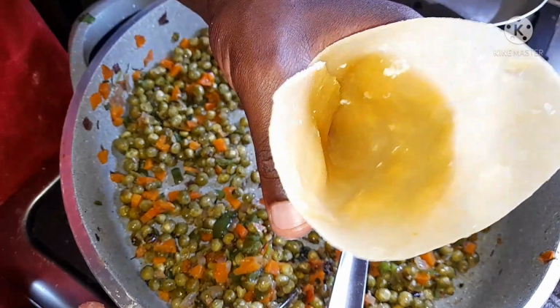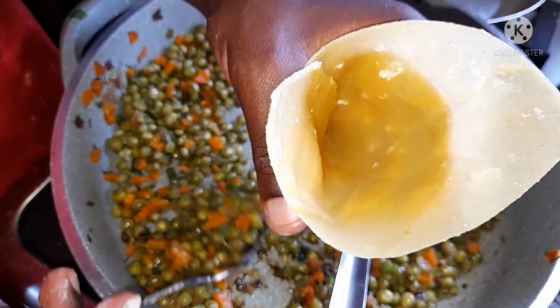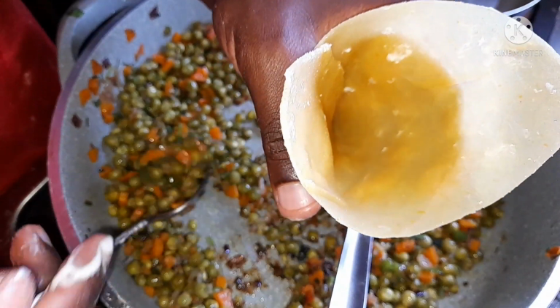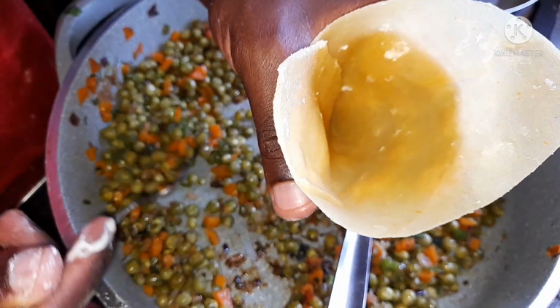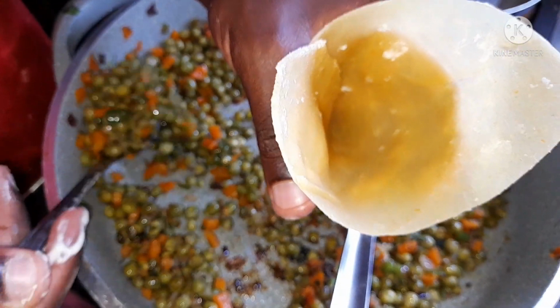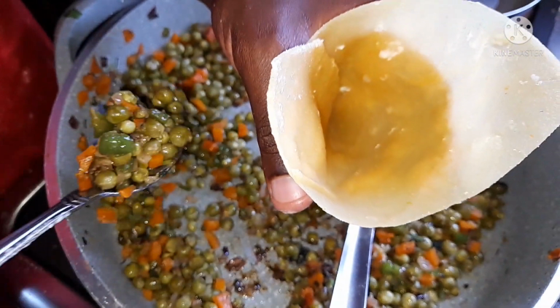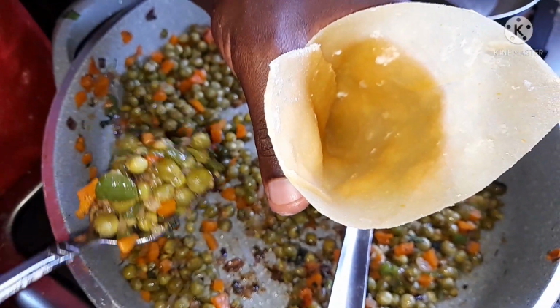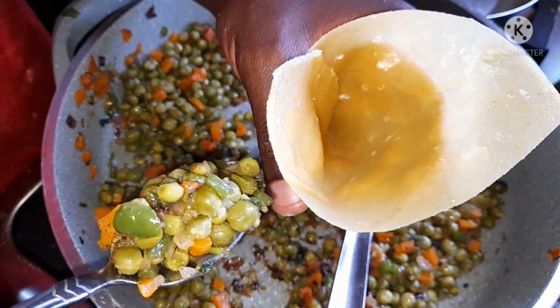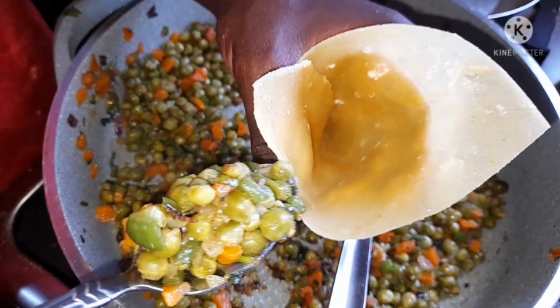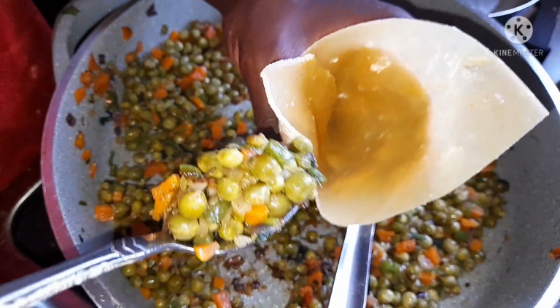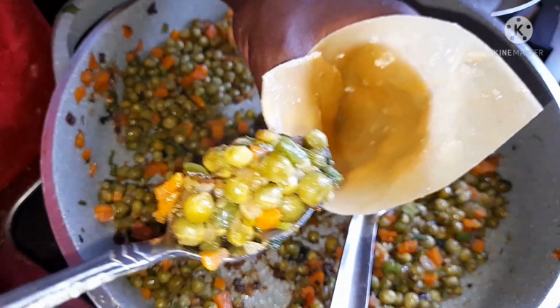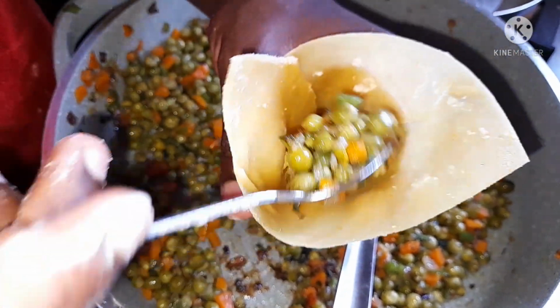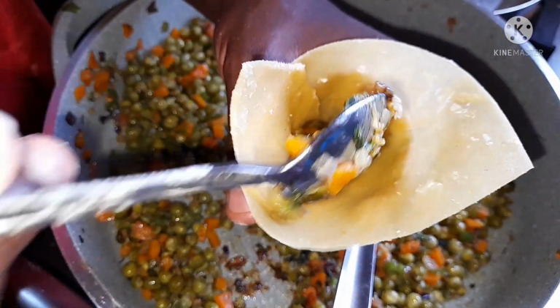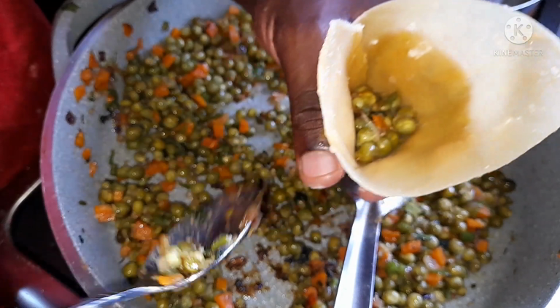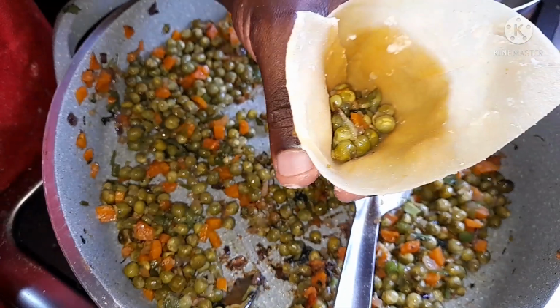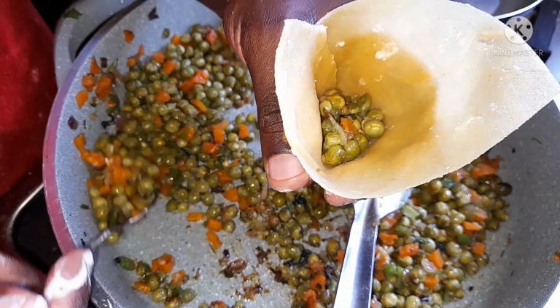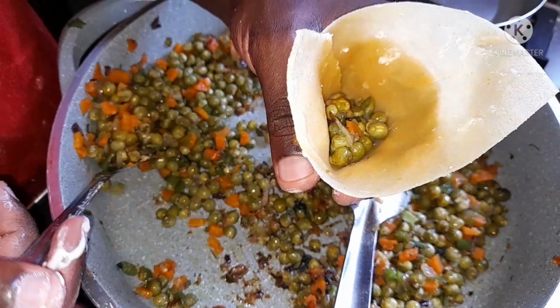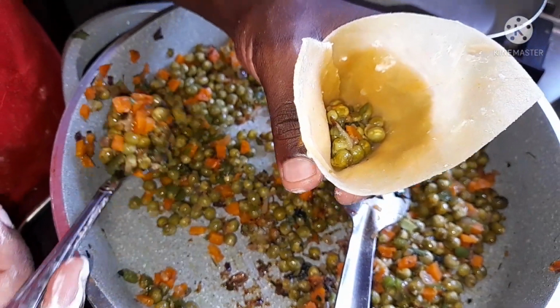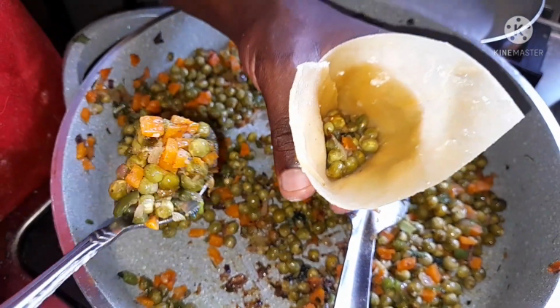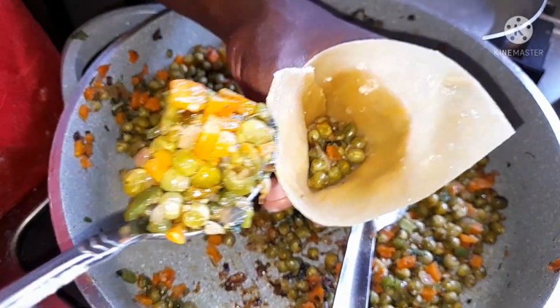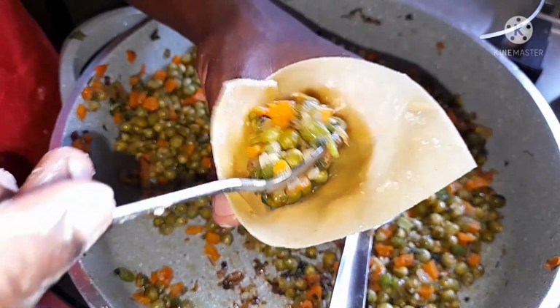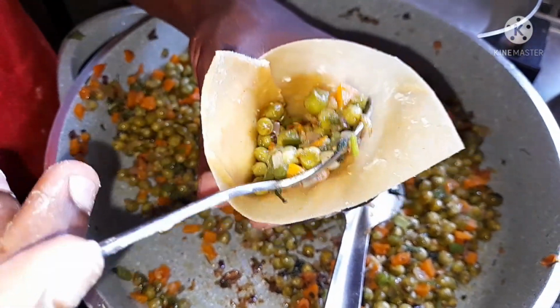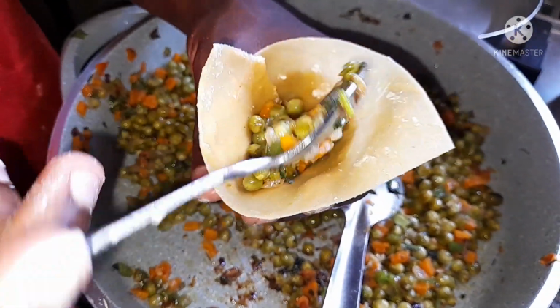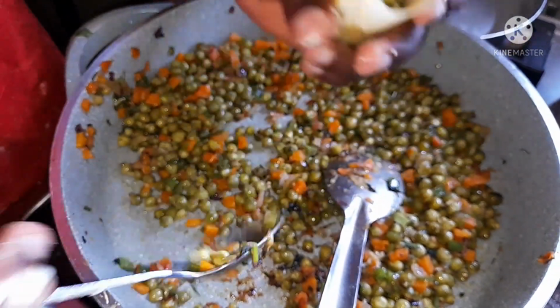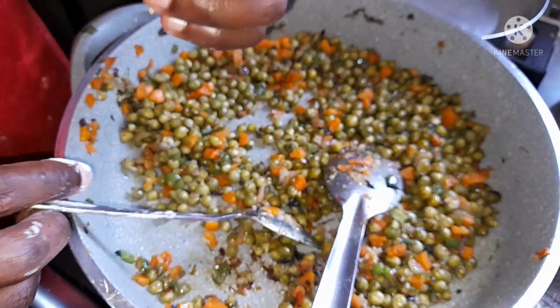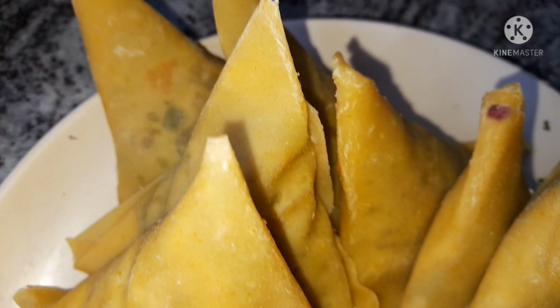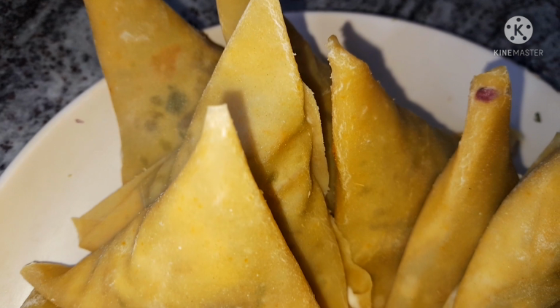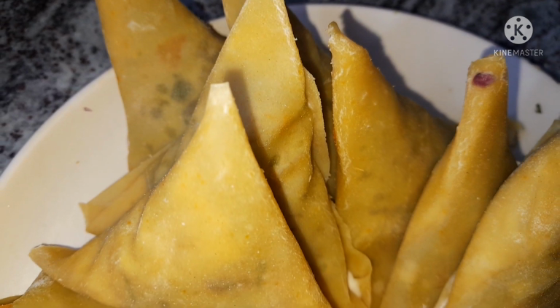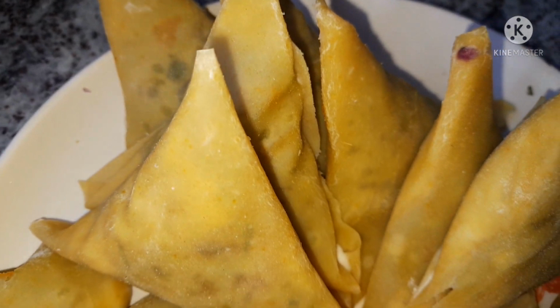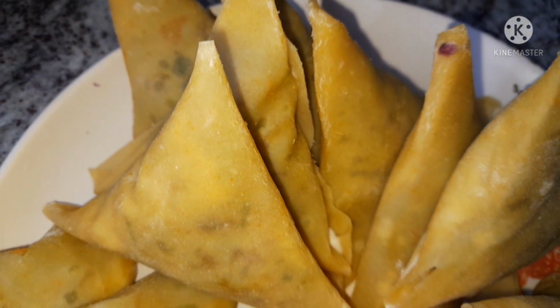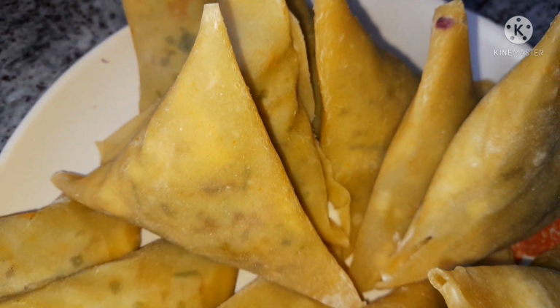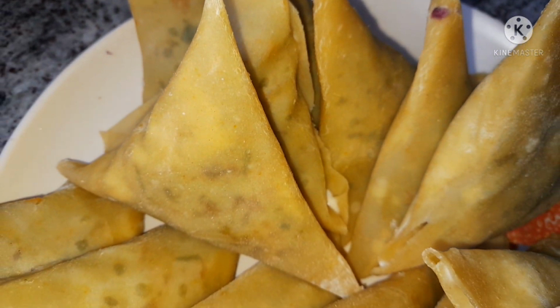Add the filling to the shape you've made, then cover it and make a nice triangular shape, just like these ones.